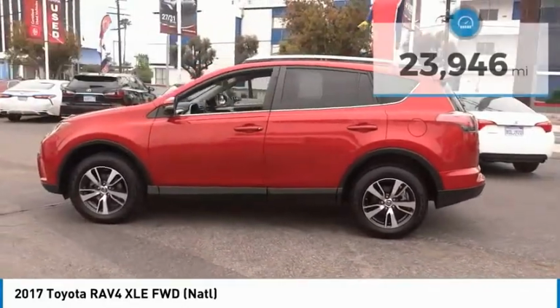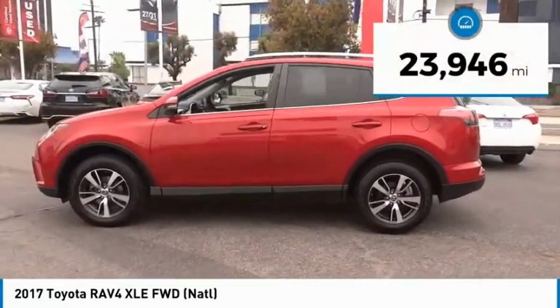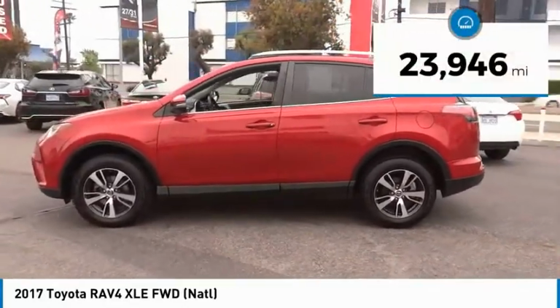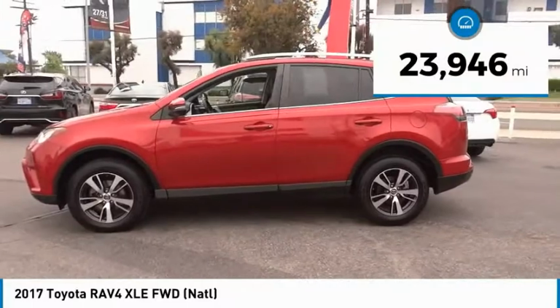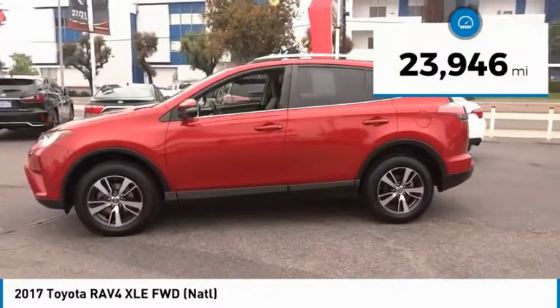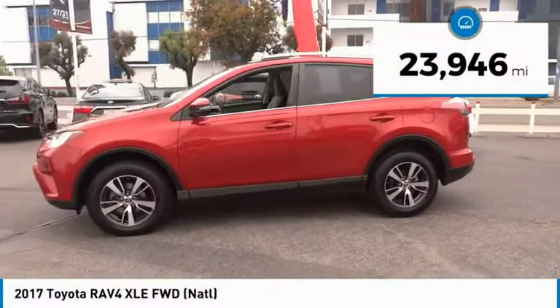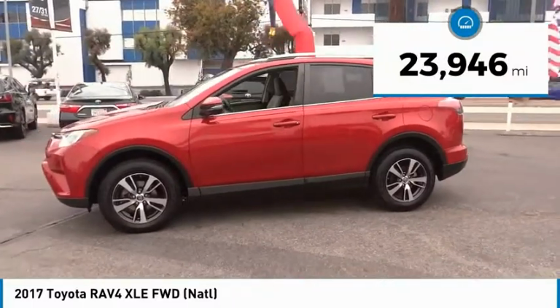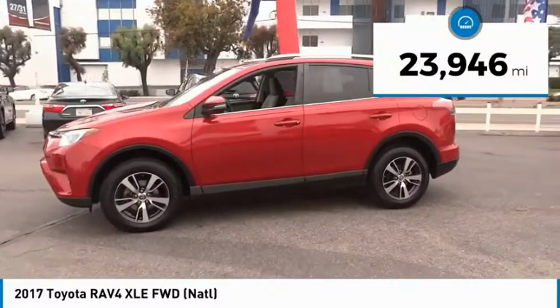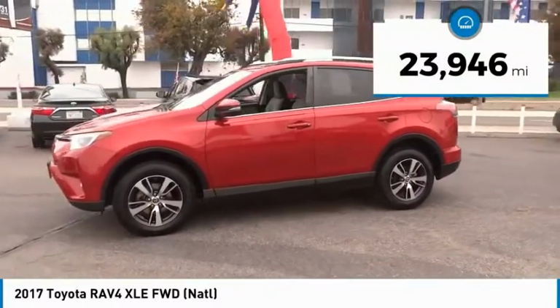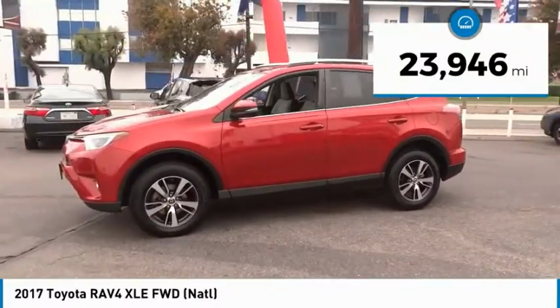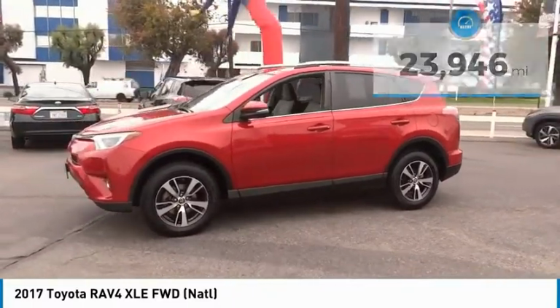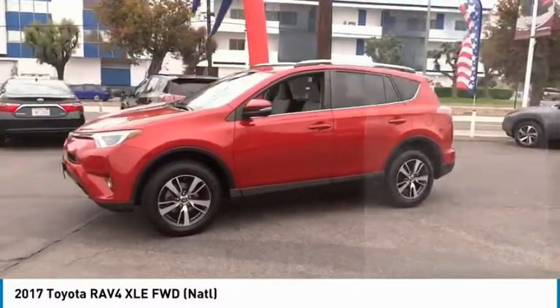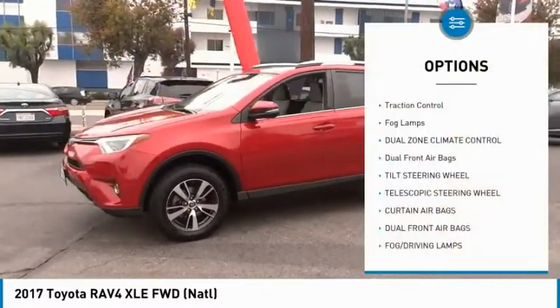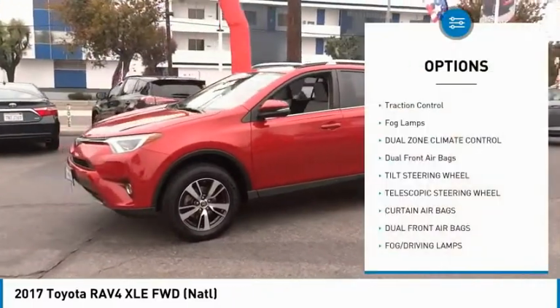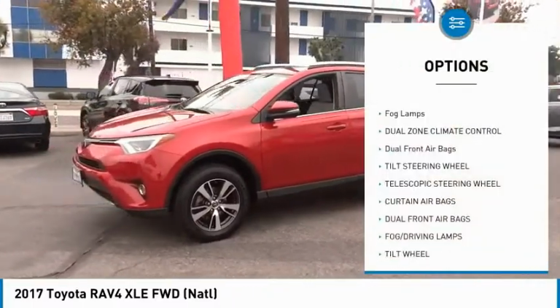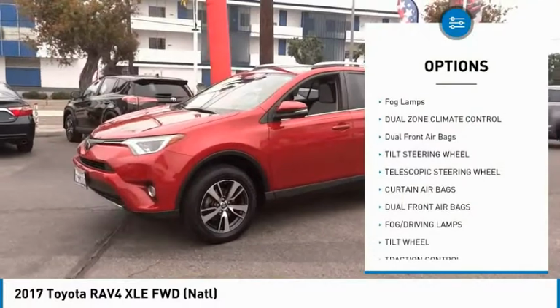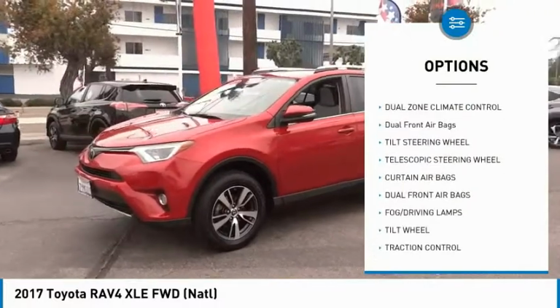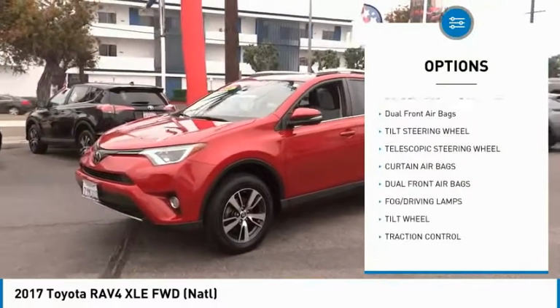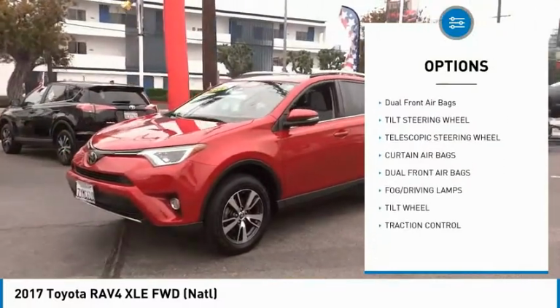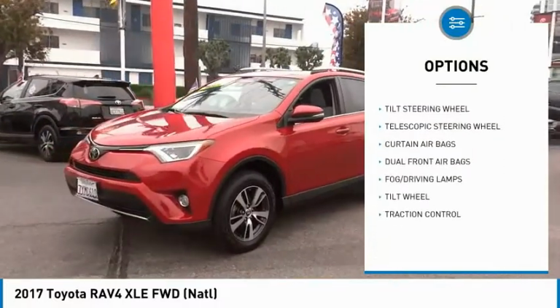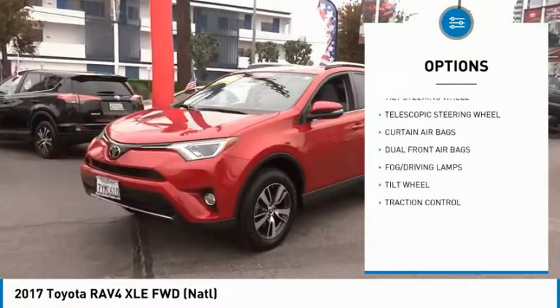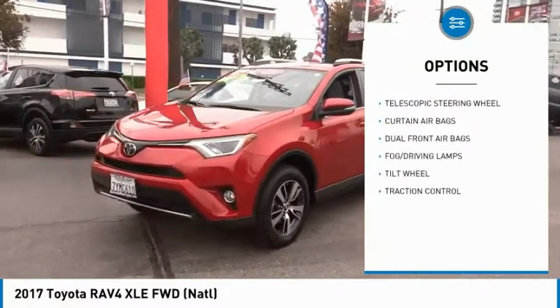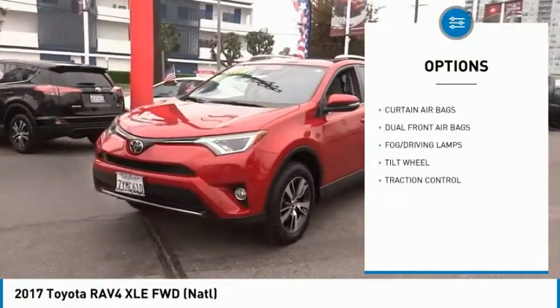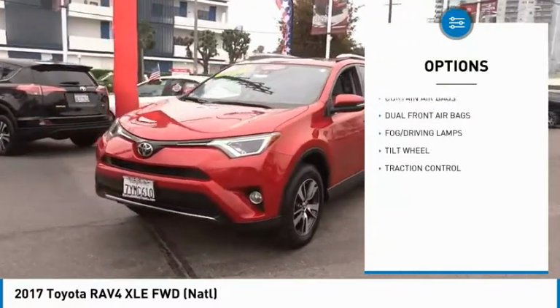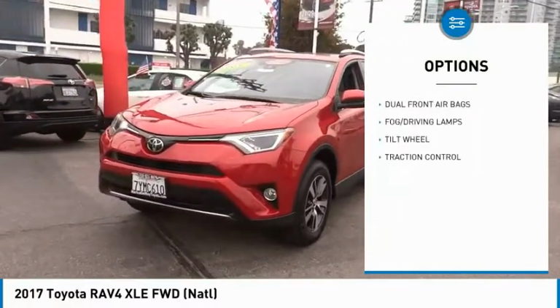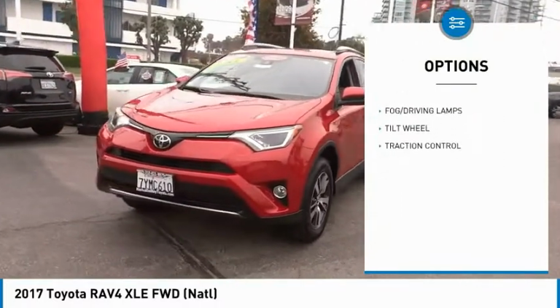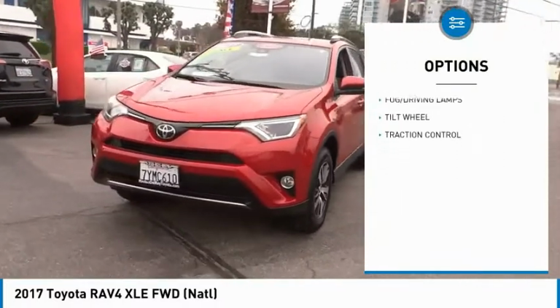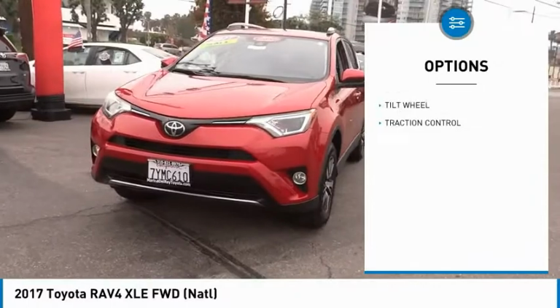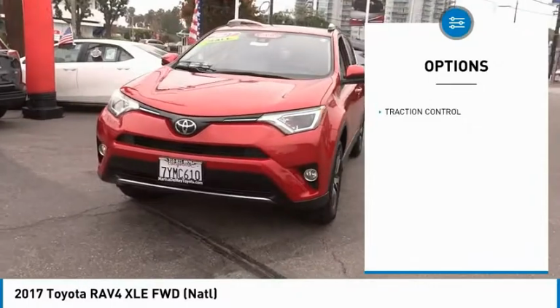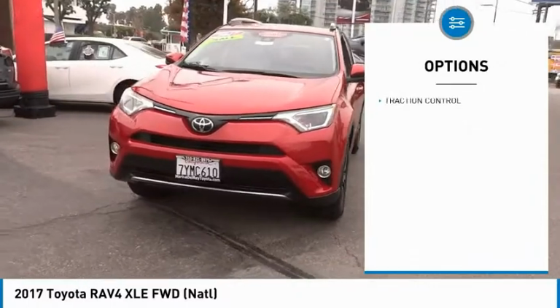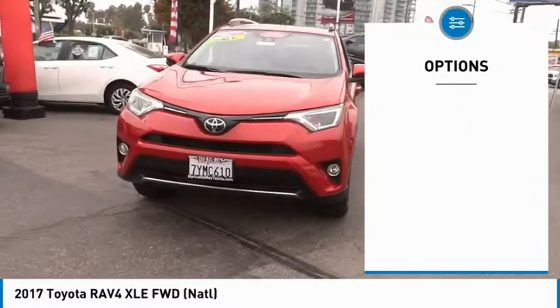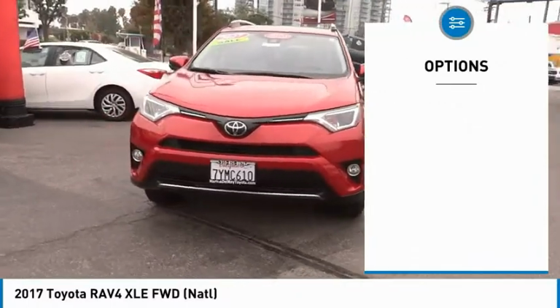This vehicle has less than 25,000 miles. Here are some of this vehicle's great options: traction control, fog lamps, dual zone climate control, dual front airbags, tilt steering wheel, telescopic steering wheel.